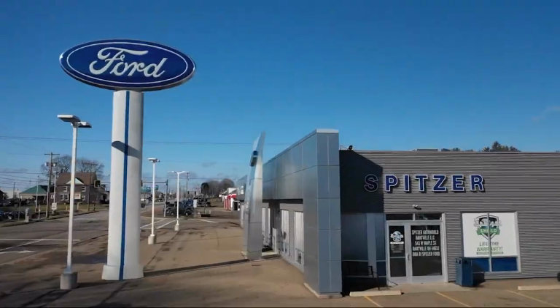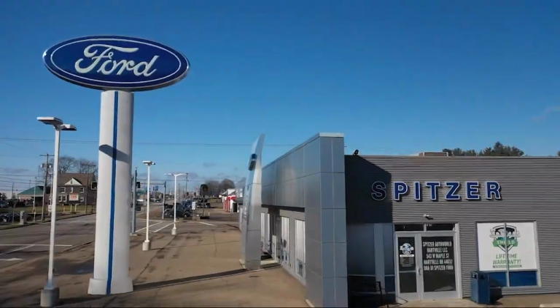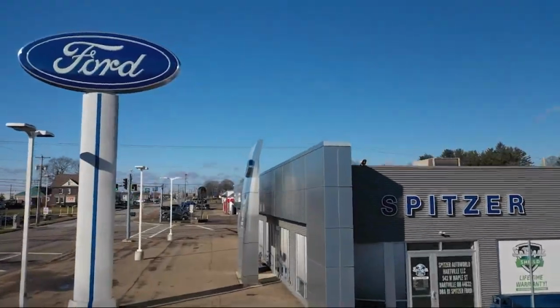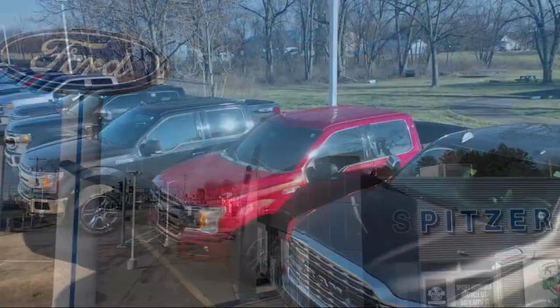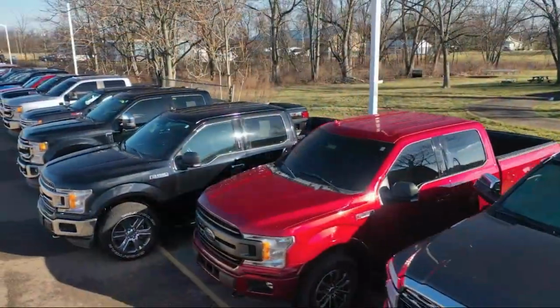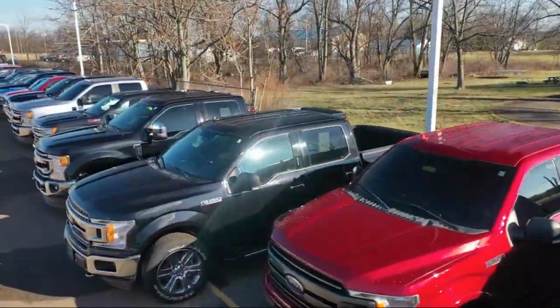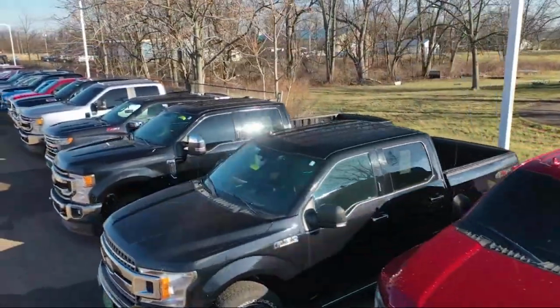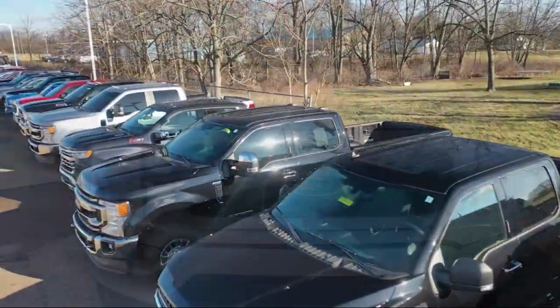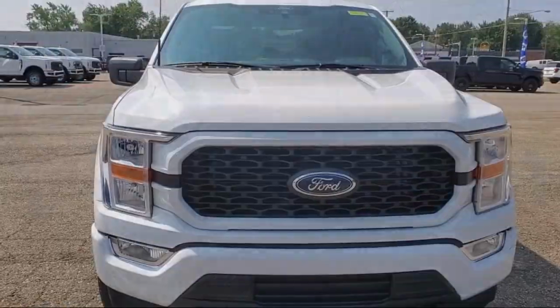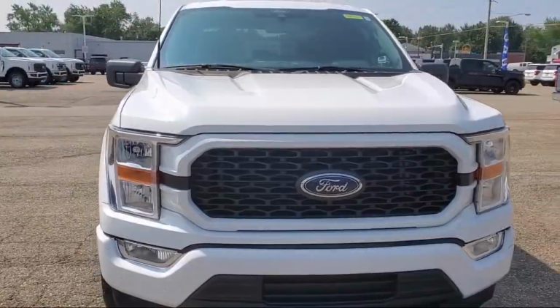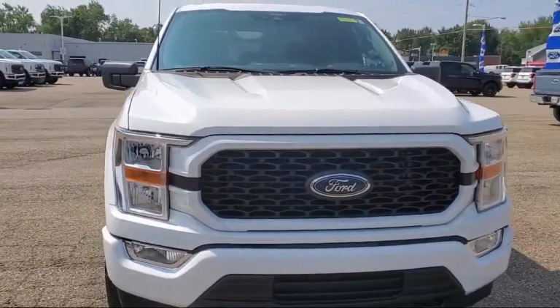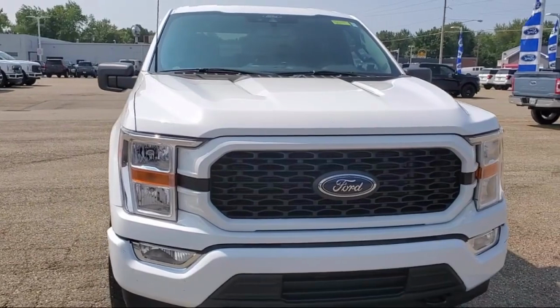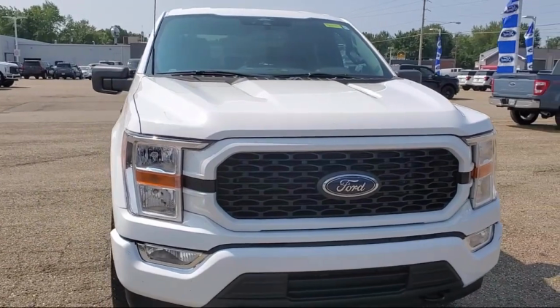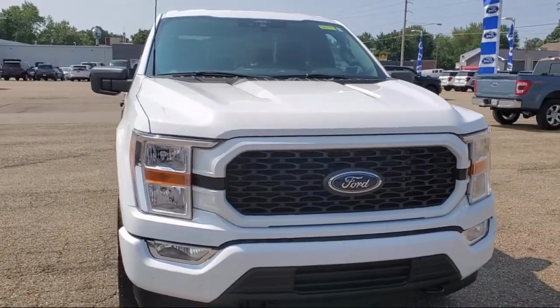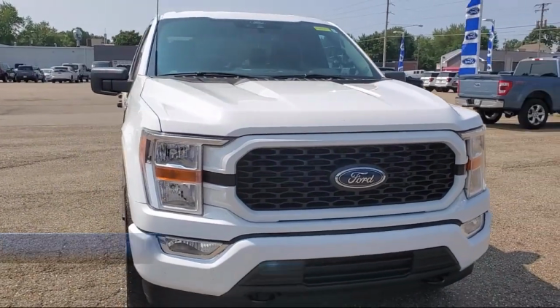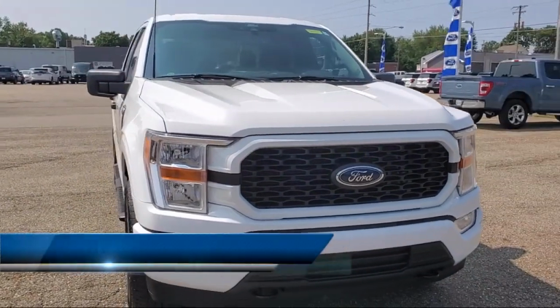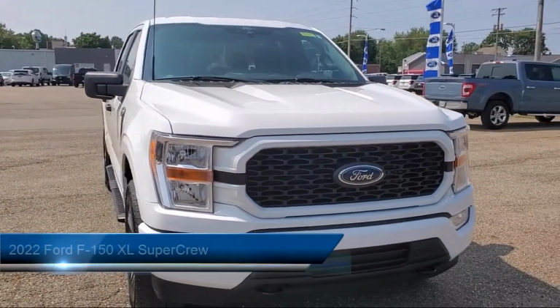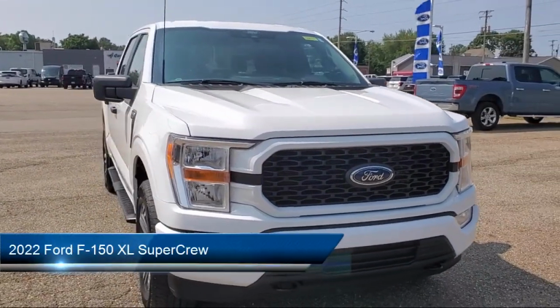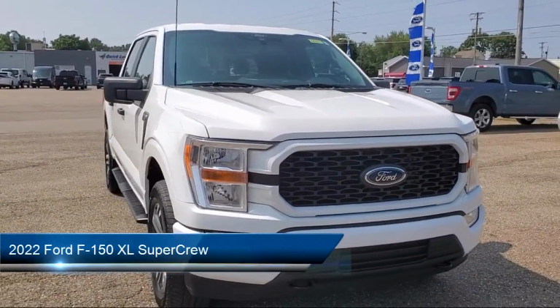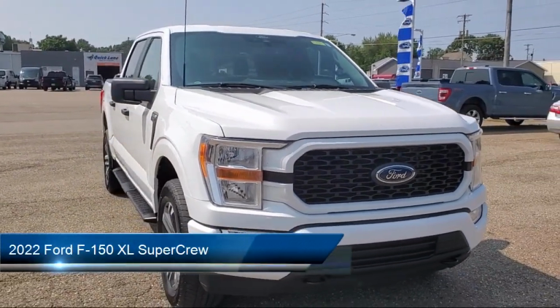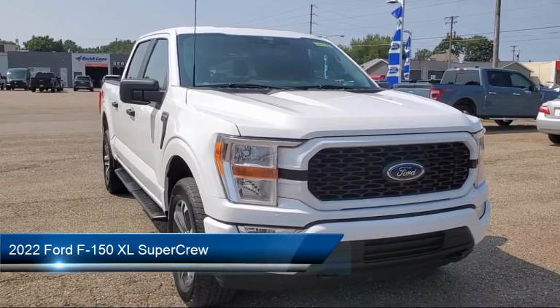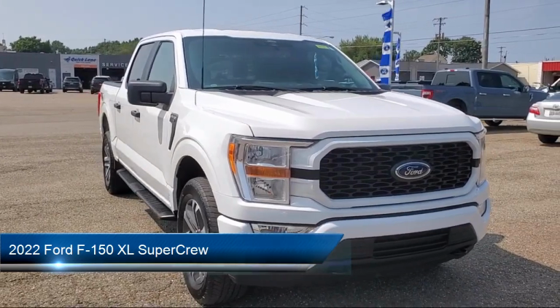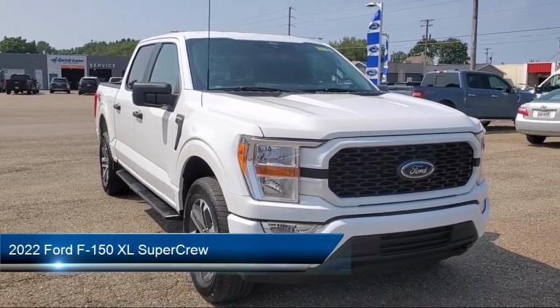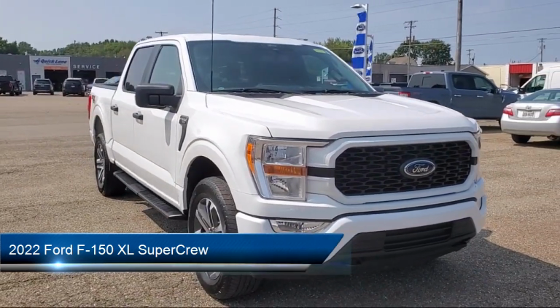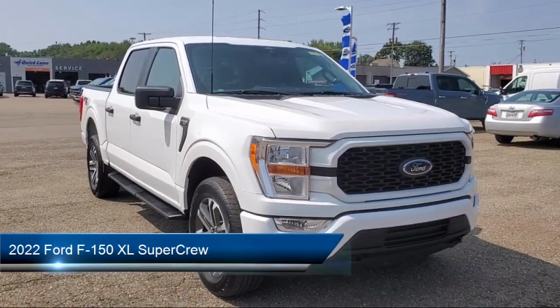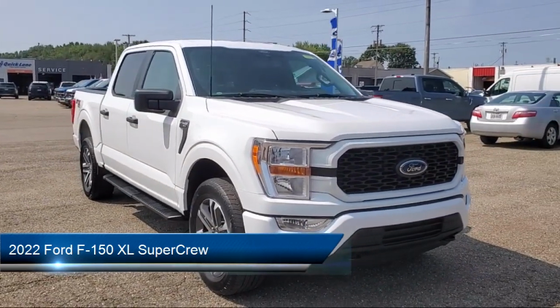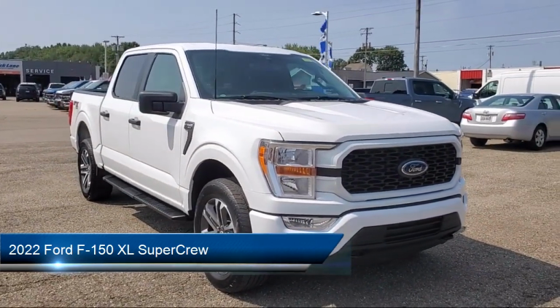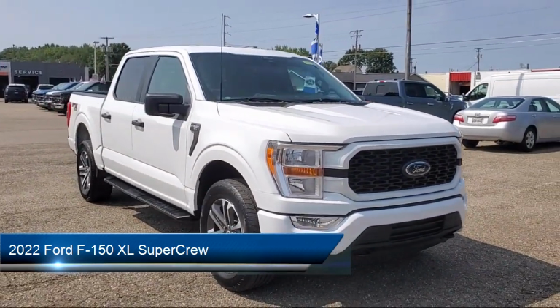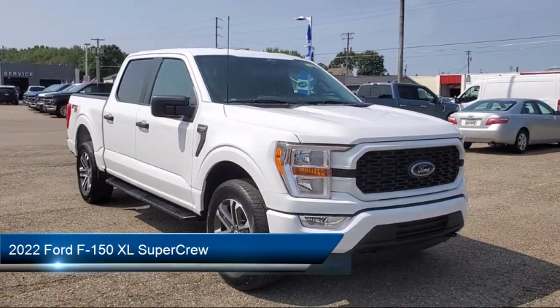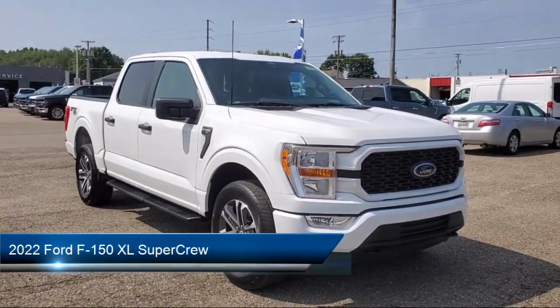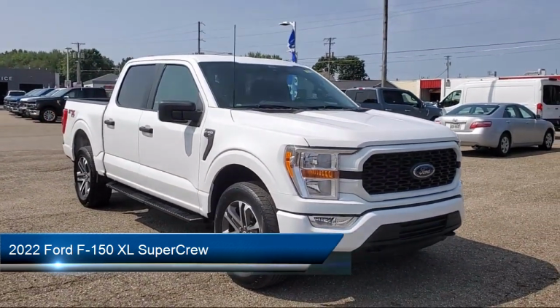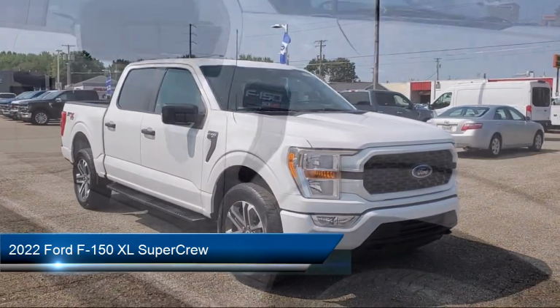Welcome to Spitzer Ford Hartfield, and here's a look at one of our great vehicles for sale. It comes equipped with LED side view mirror spotlights, black platform running boards, and a rear view camera.